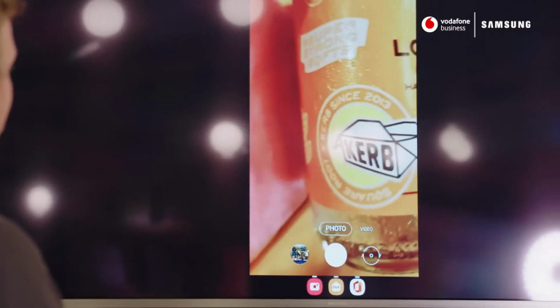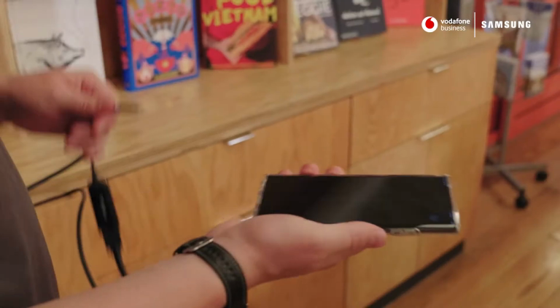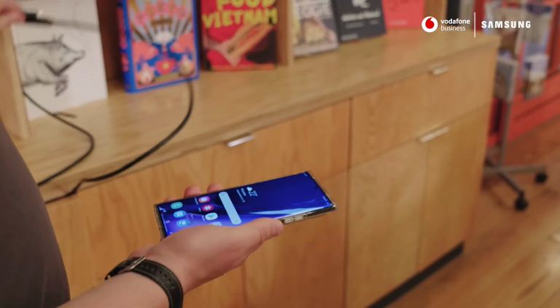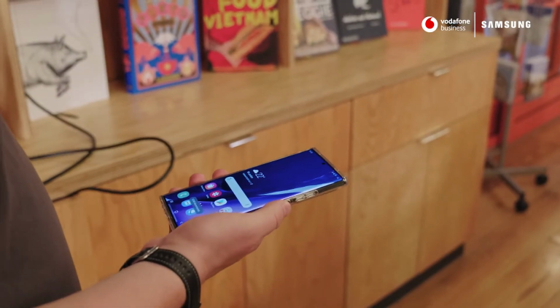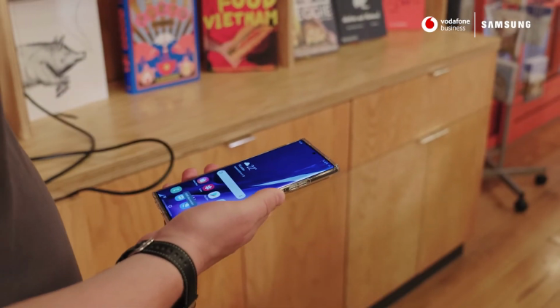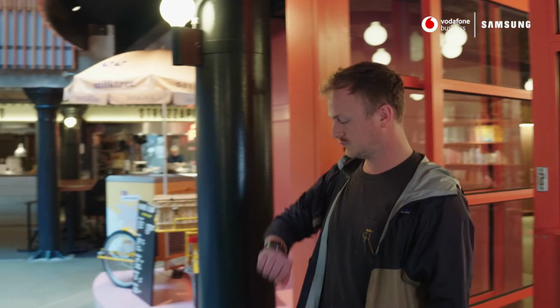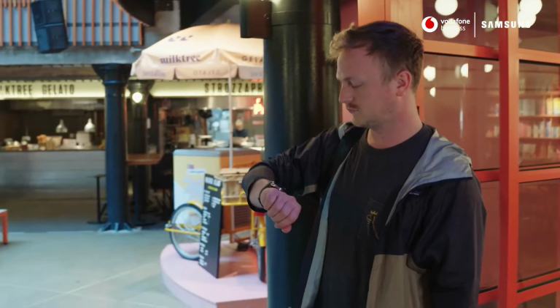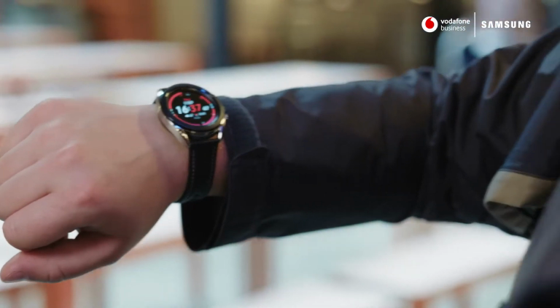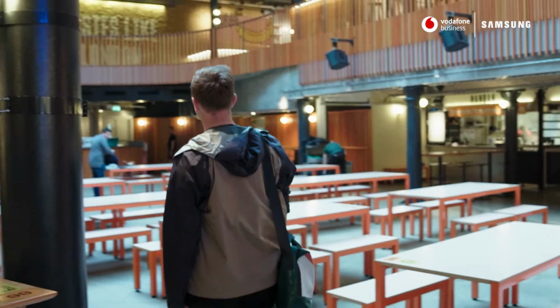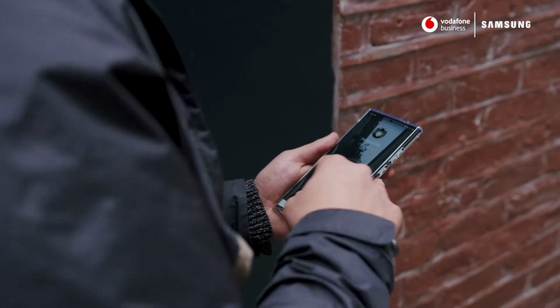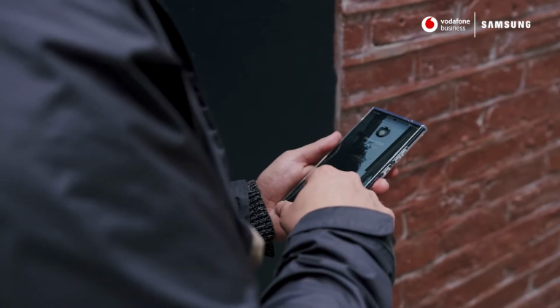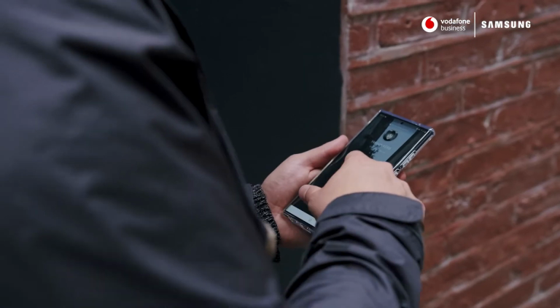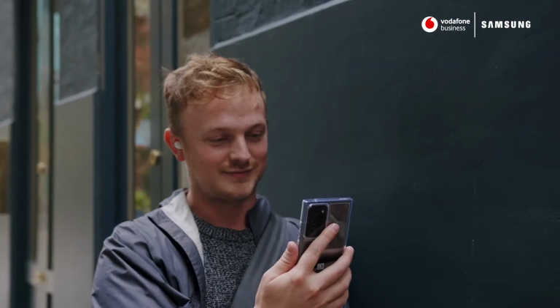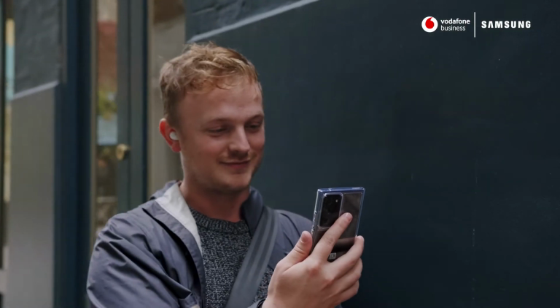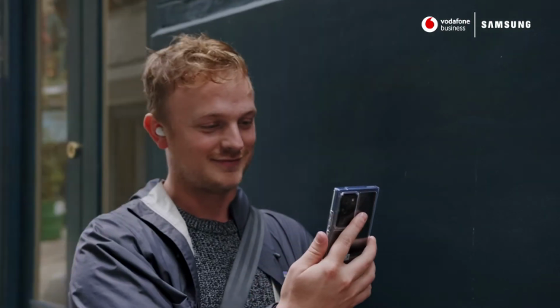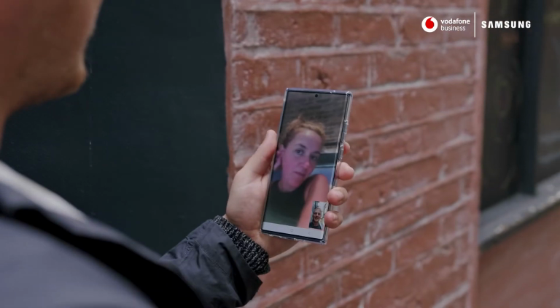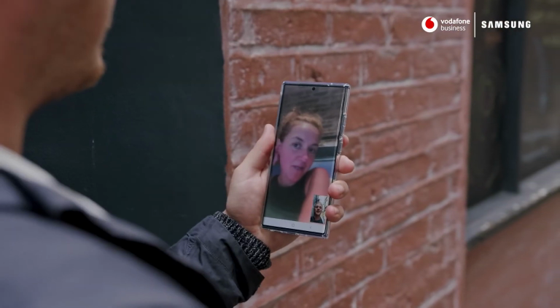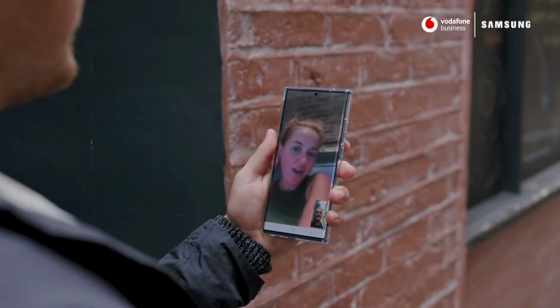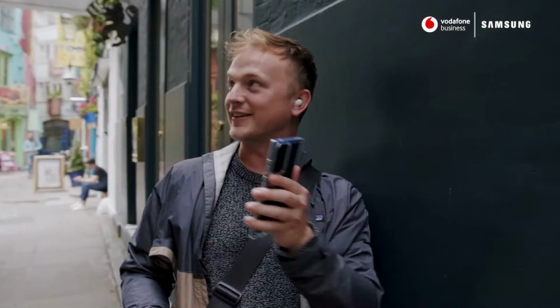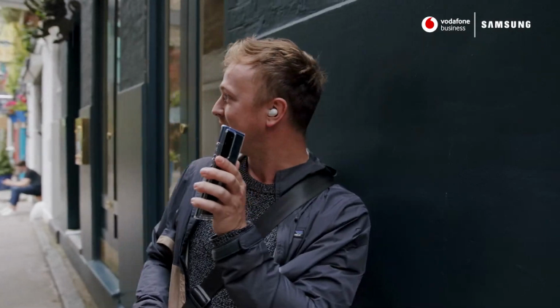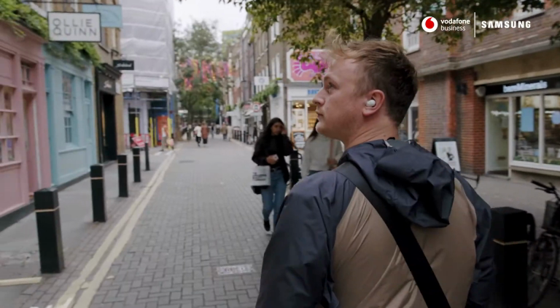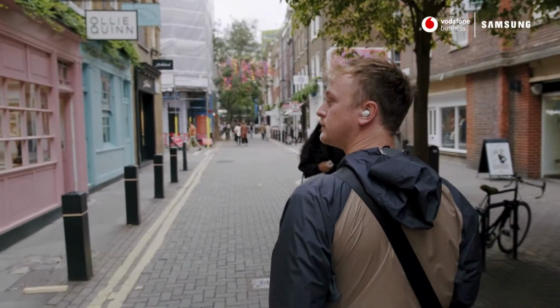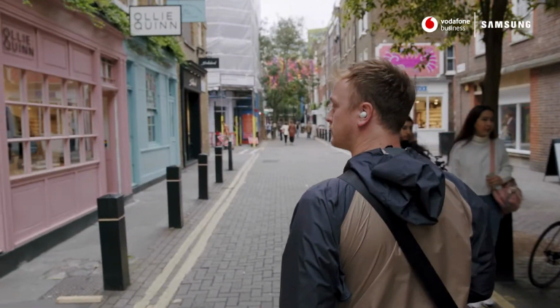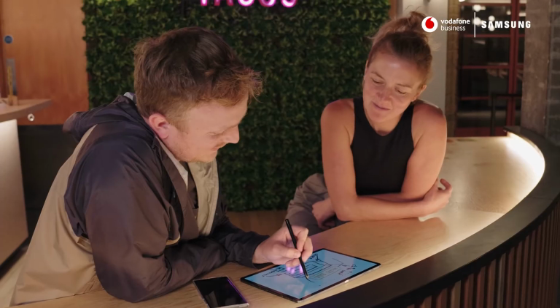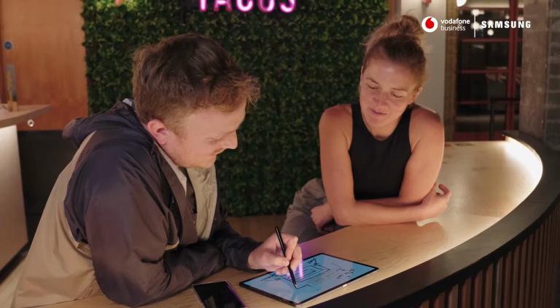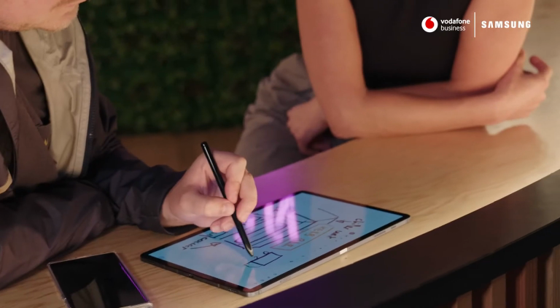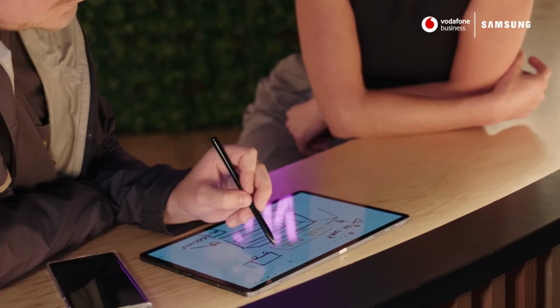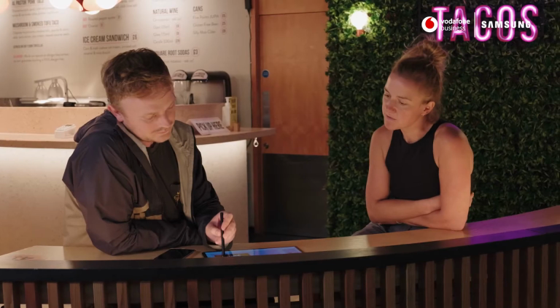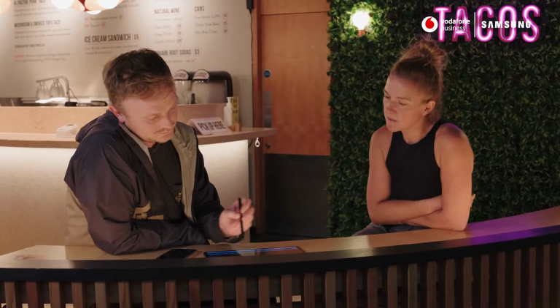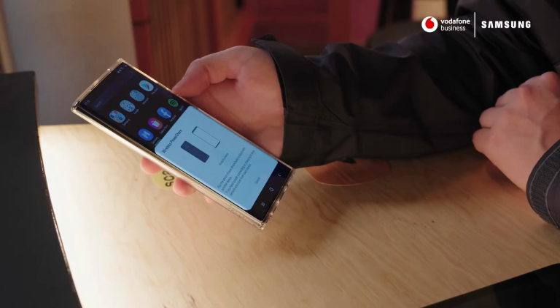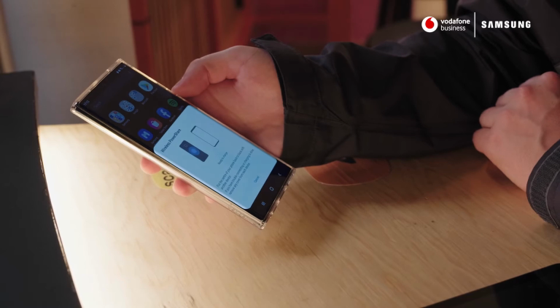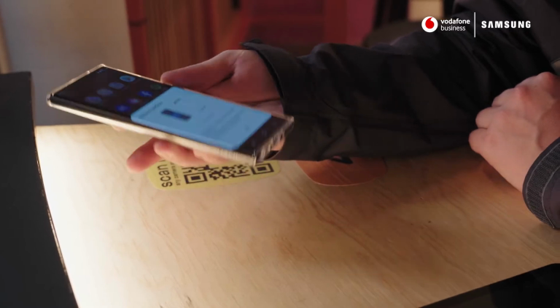If you run a business that's continuously on the move you need a phone that's fast, versatile, and secure. The Note20 Ultra is definitely fast and it seems super secure with the help of Samsung Knox security. I haven't had to worry about the battery all day and the wireless power share is pretty handy for the team.